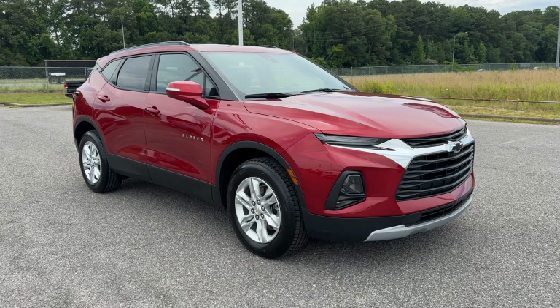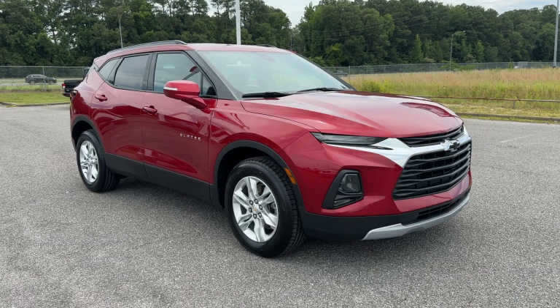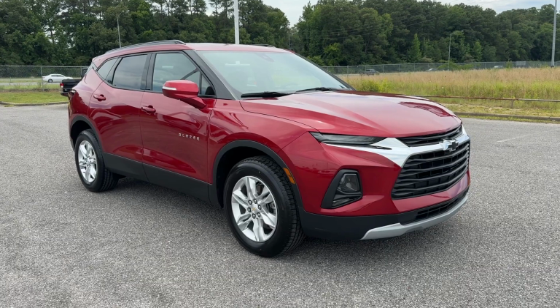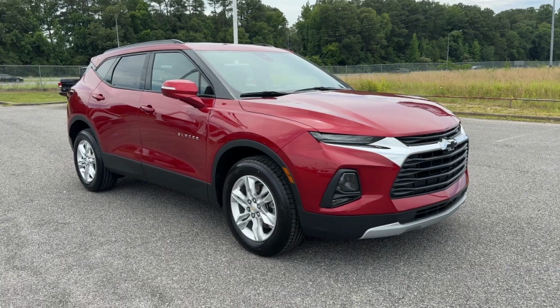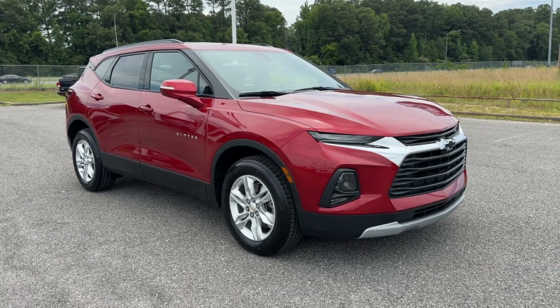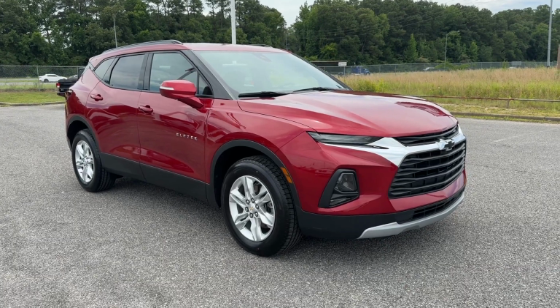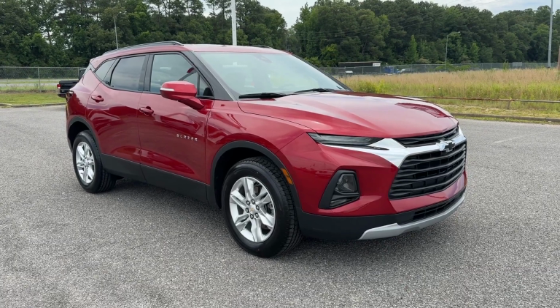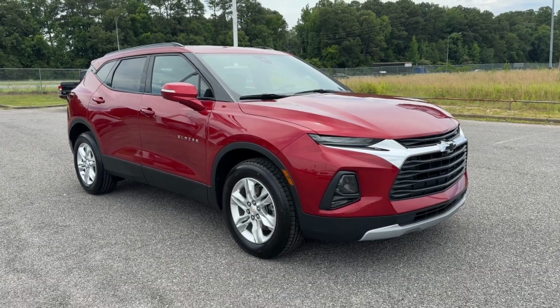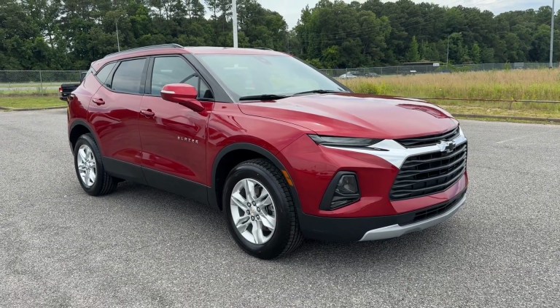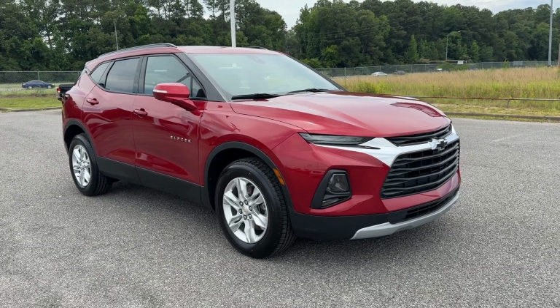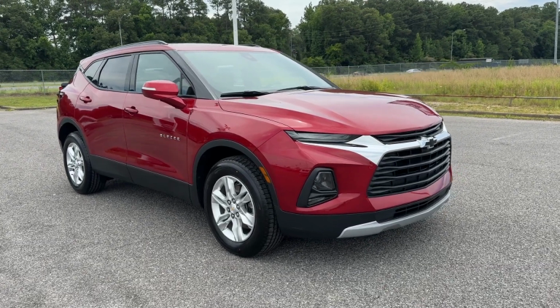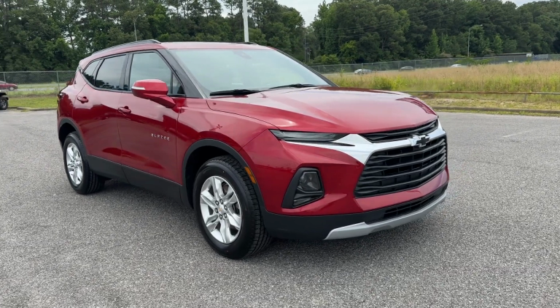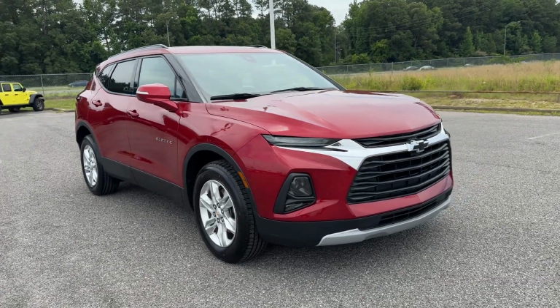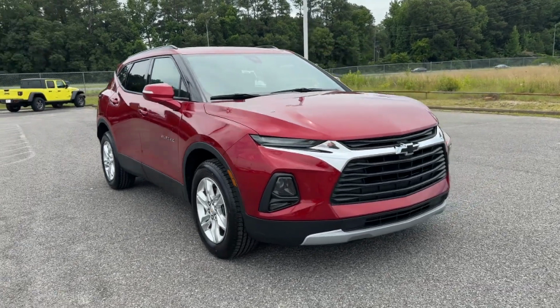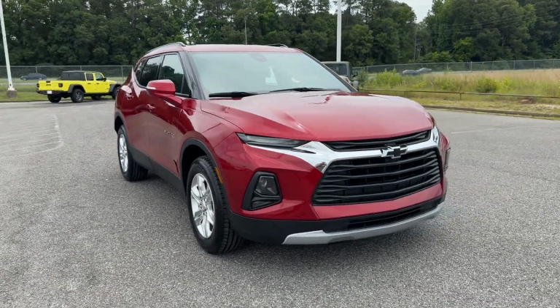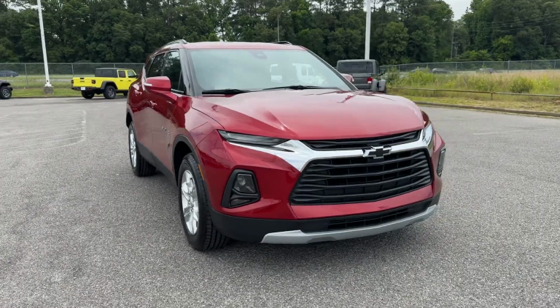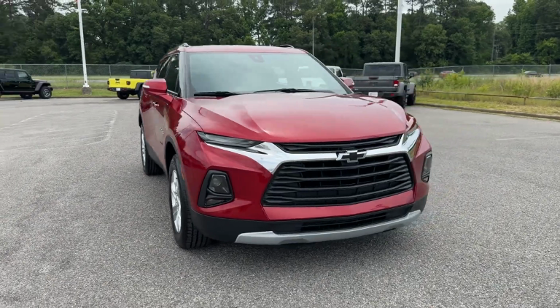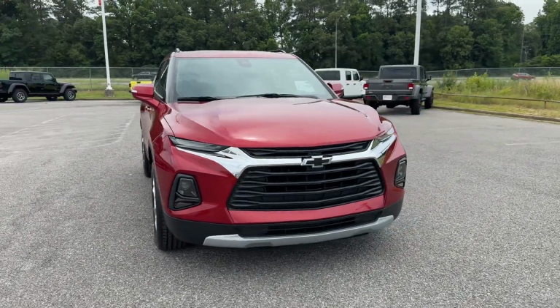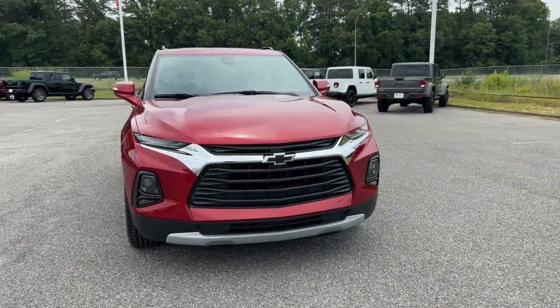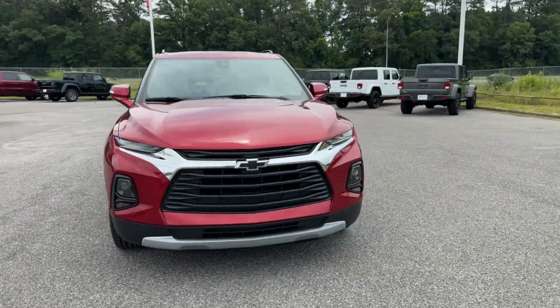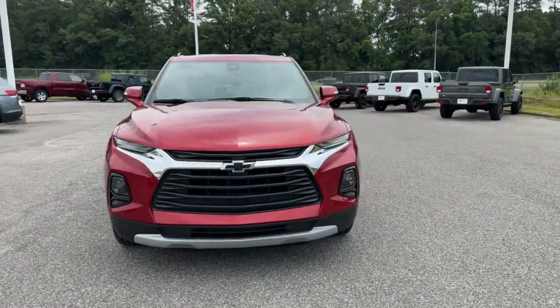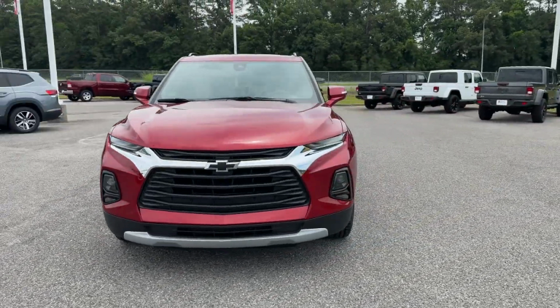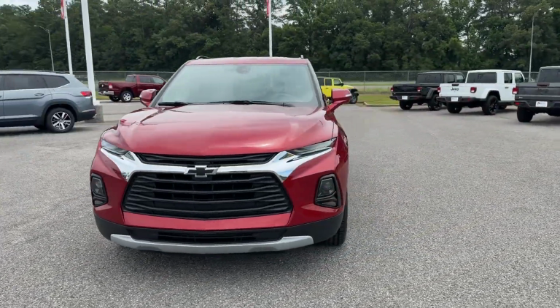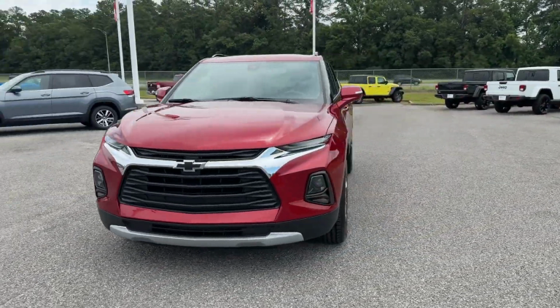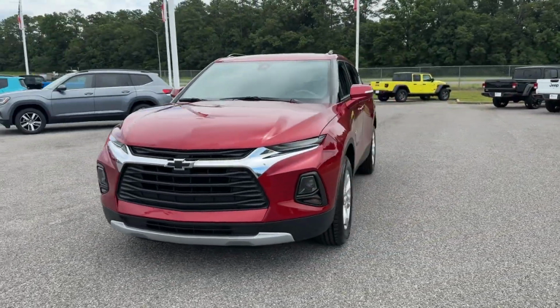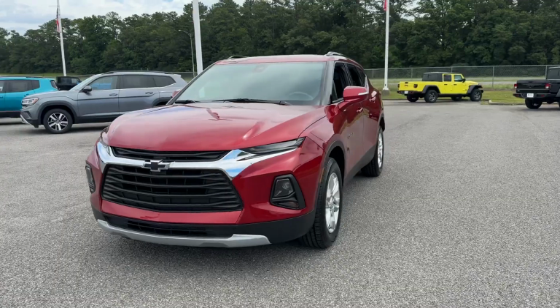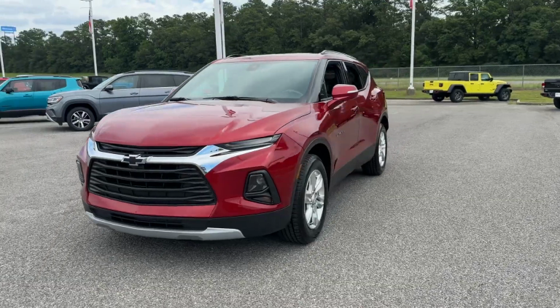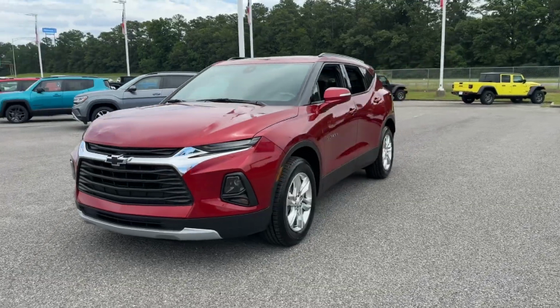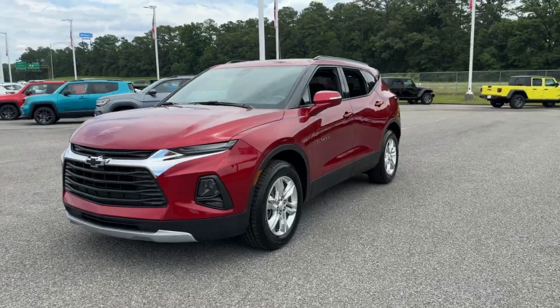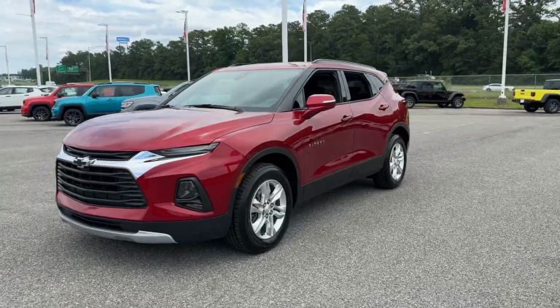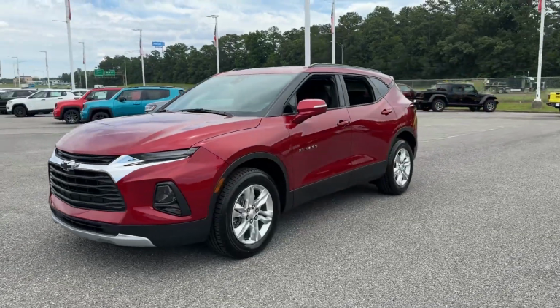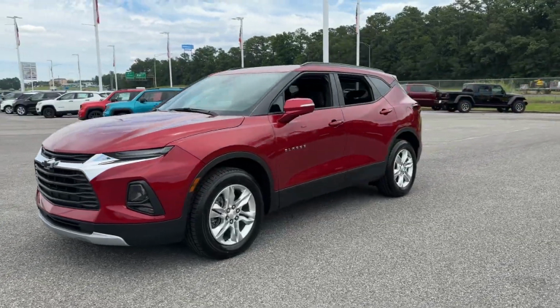2021 Chevrolet Blazer with less than 31,000 miles on the odometer. This SUV offers space as well as power and performance.